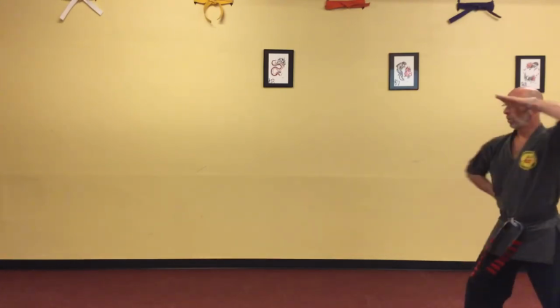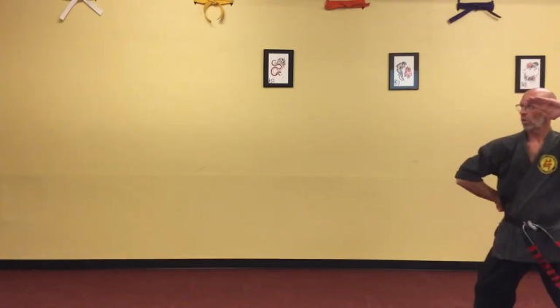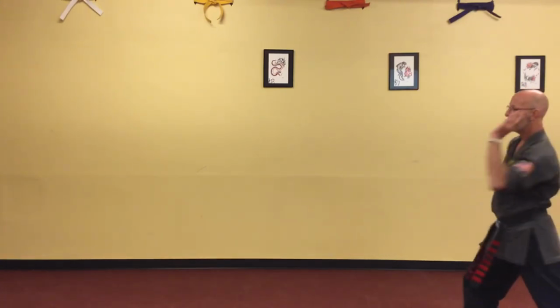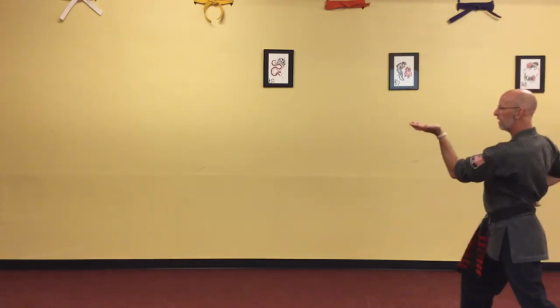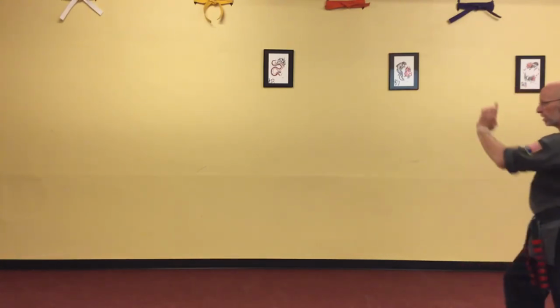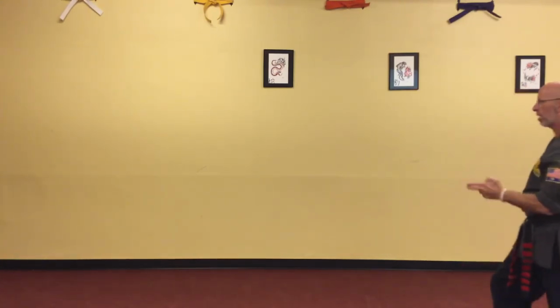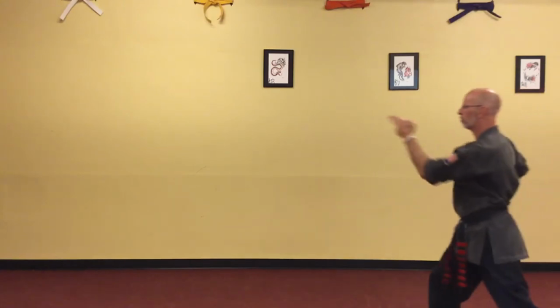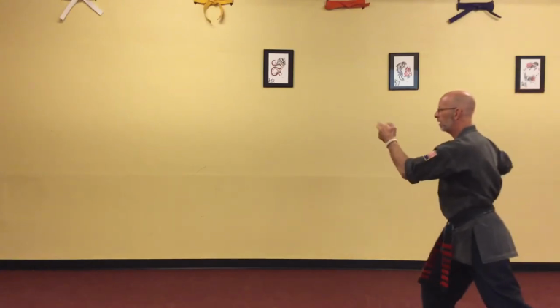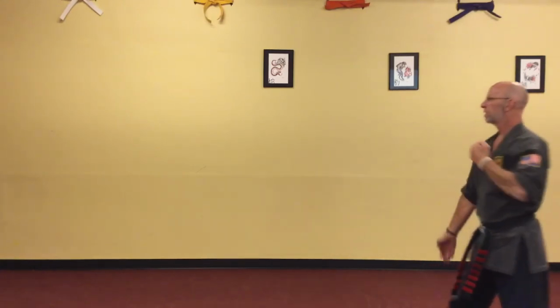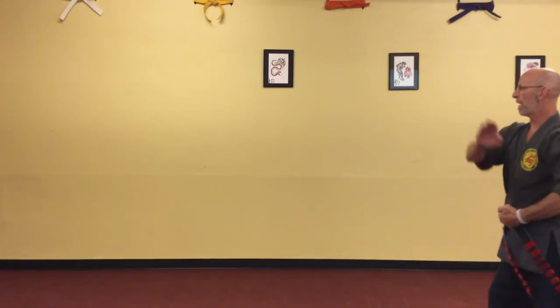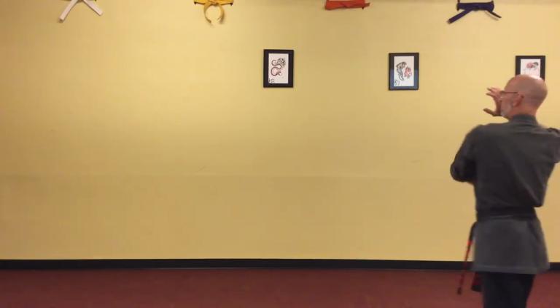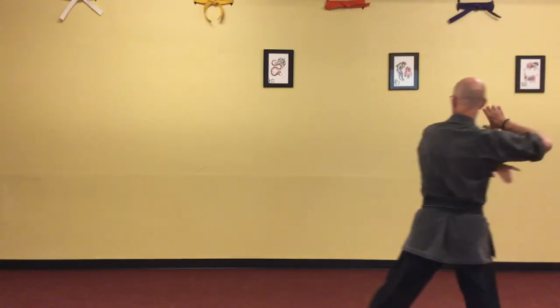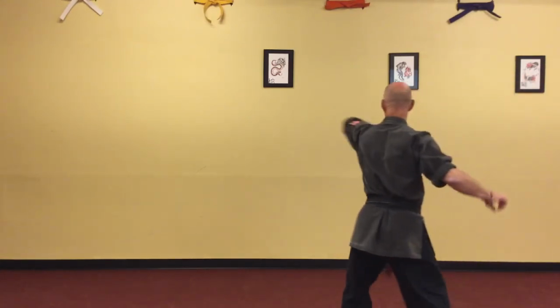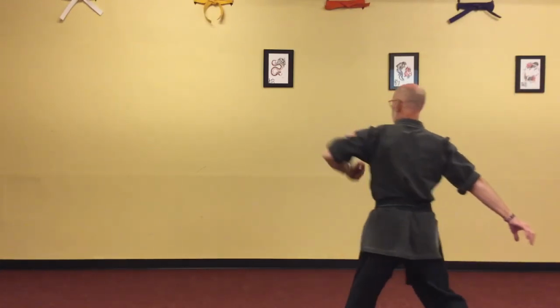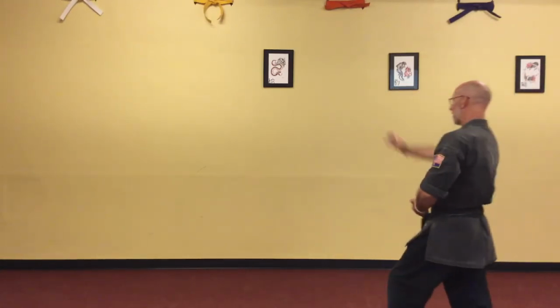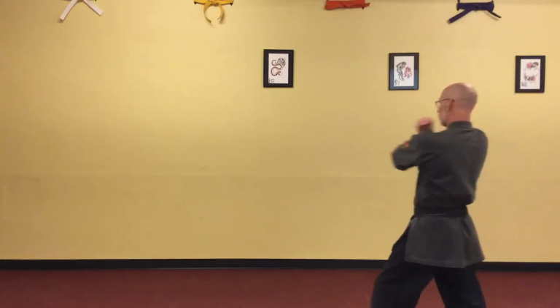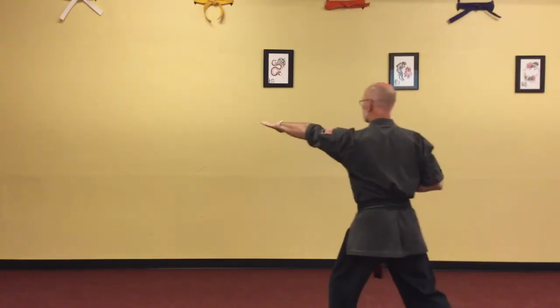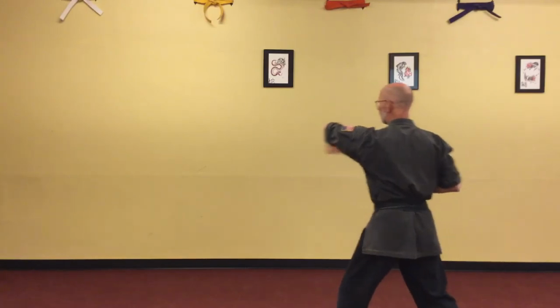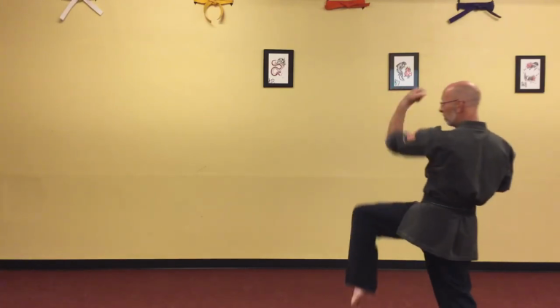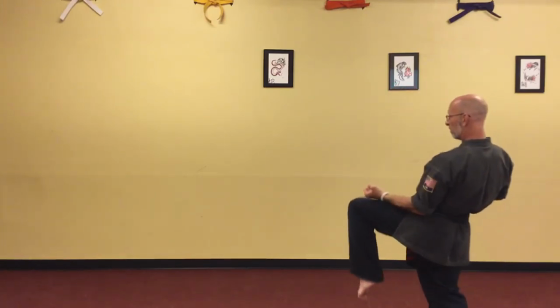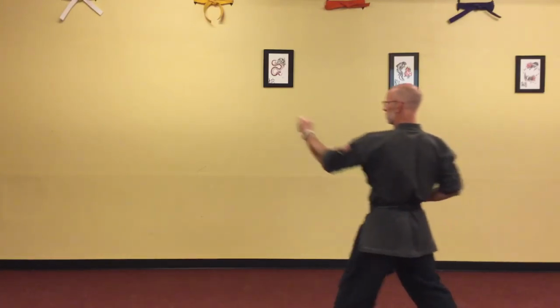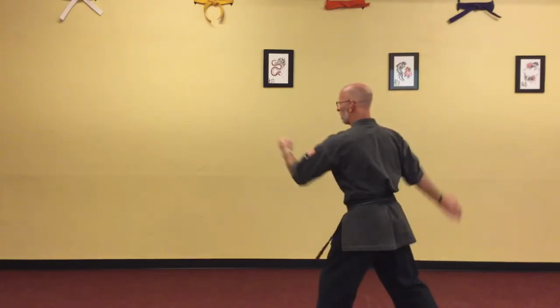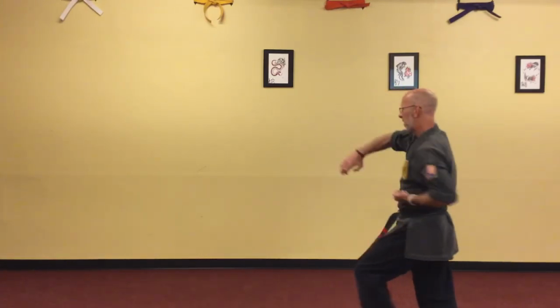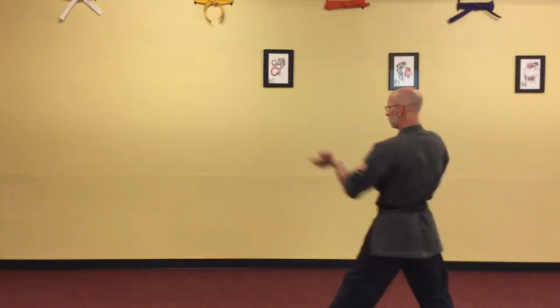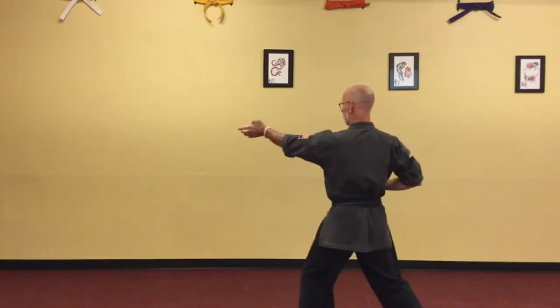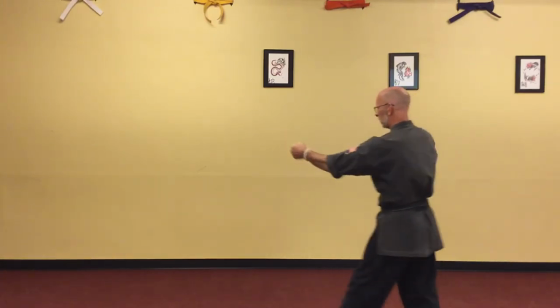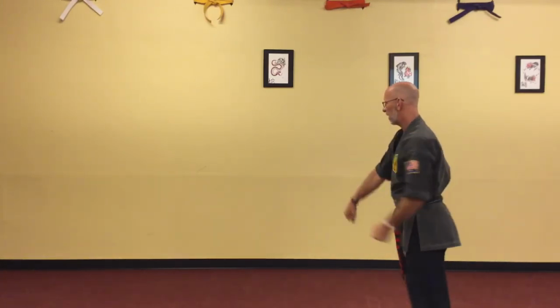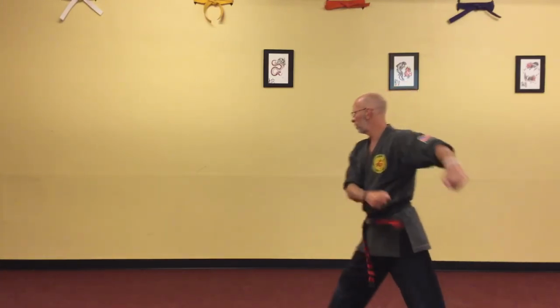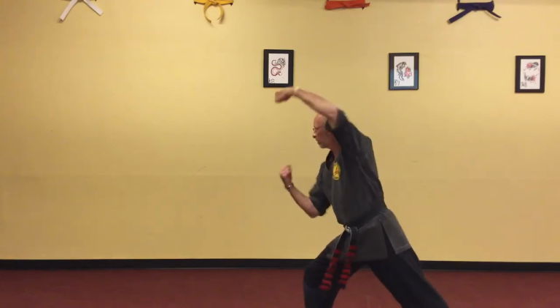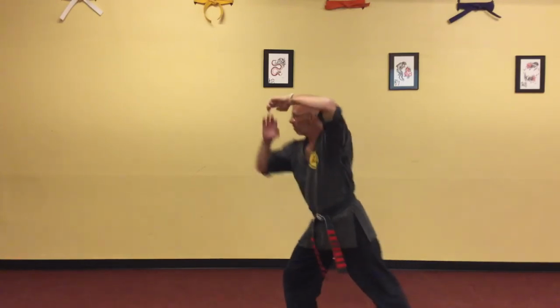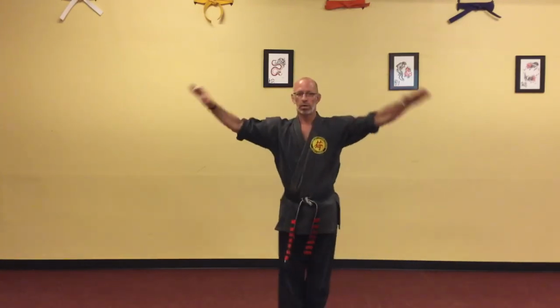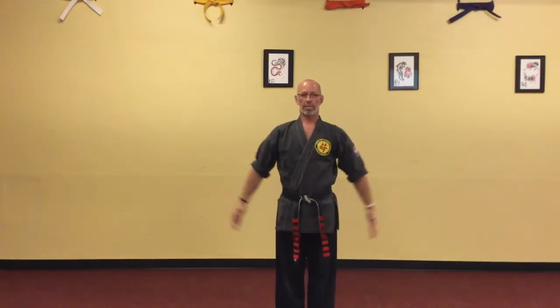Wing block, knife hand, cap on the mortal man. Step back, knife block to an elbow. Tiger mouth to a cross knife. Back fist to a trigger. Parry to a palm. Left foot back, right foot forward to throw.